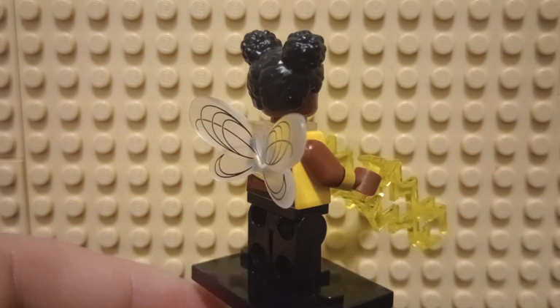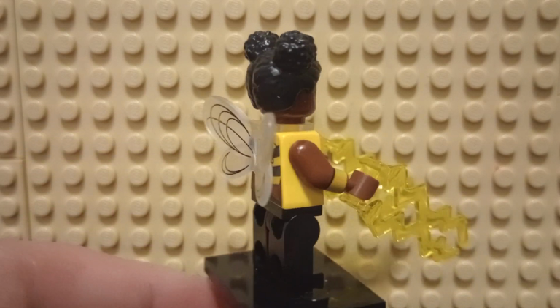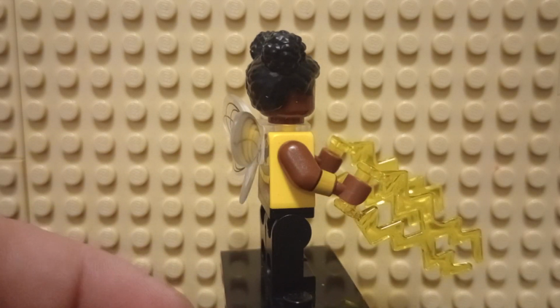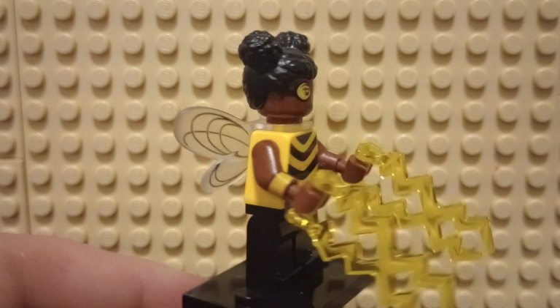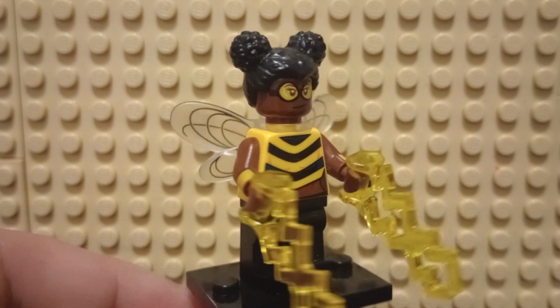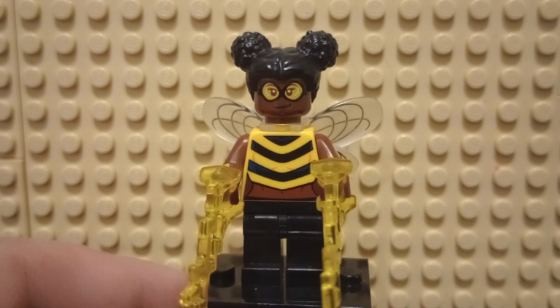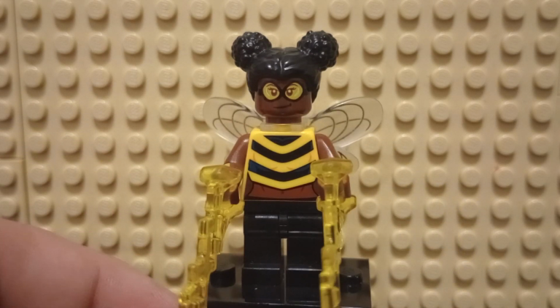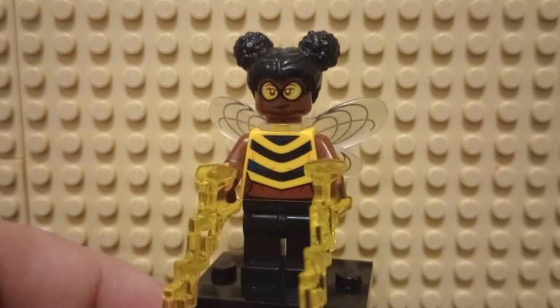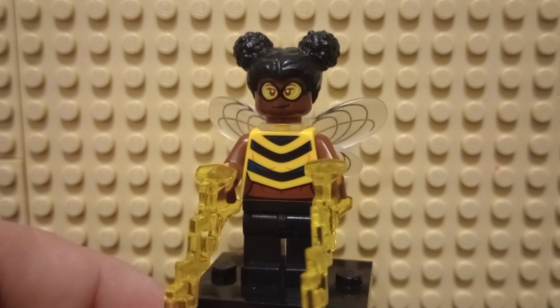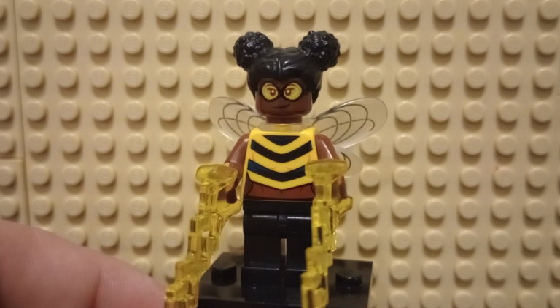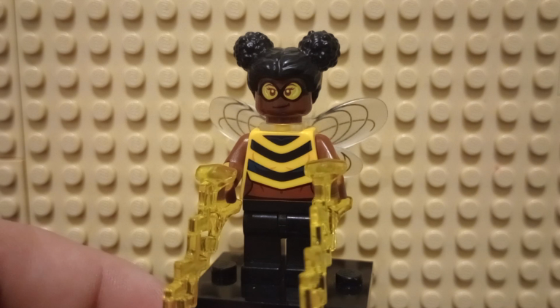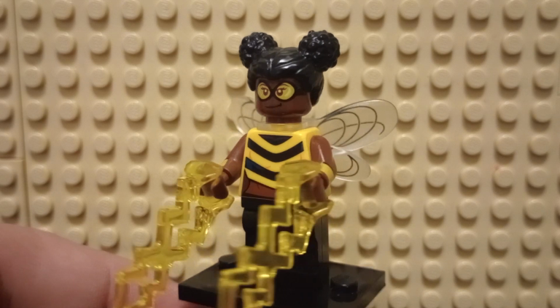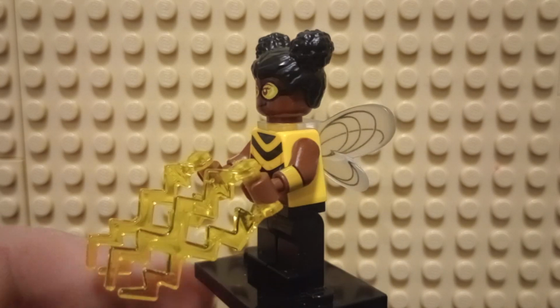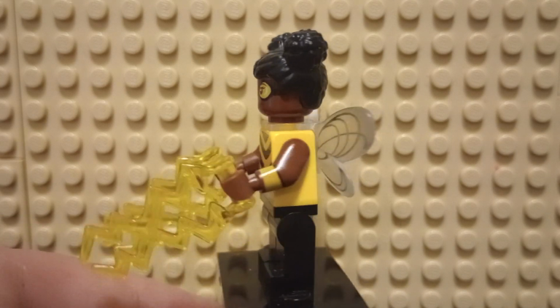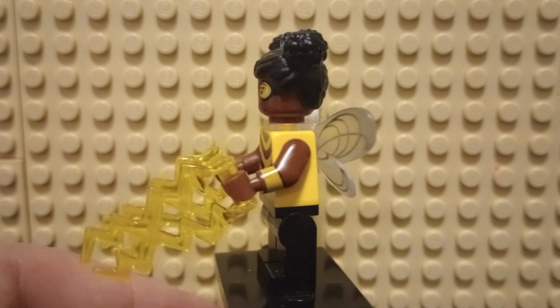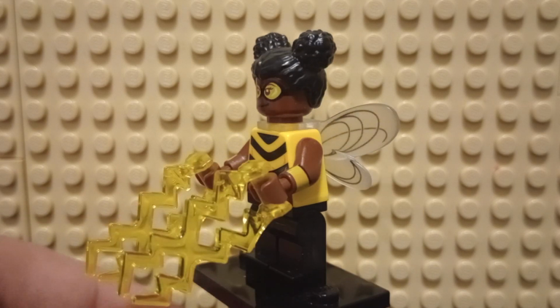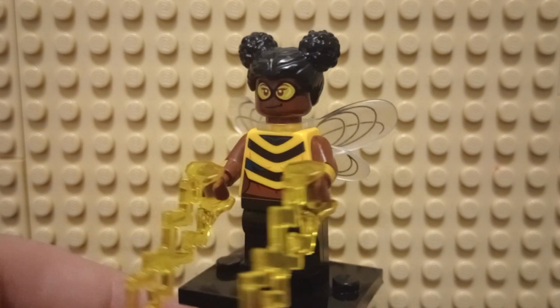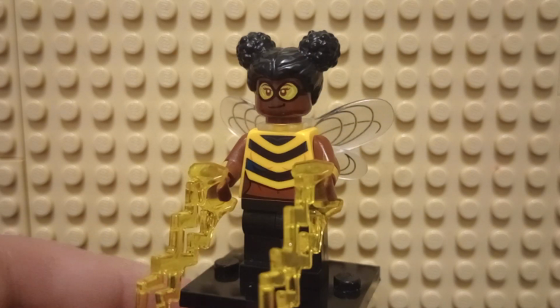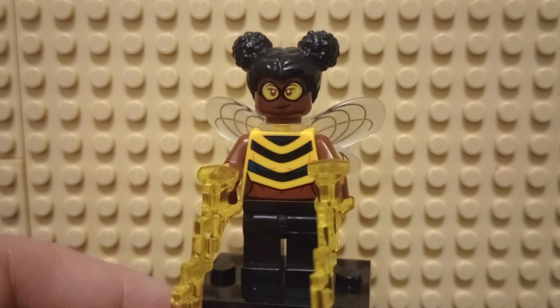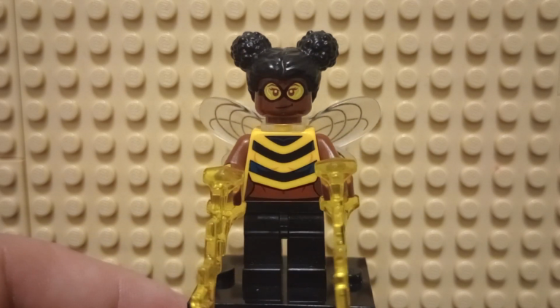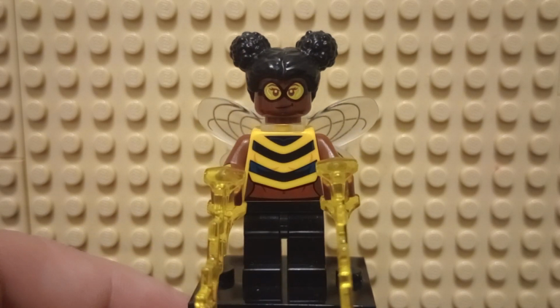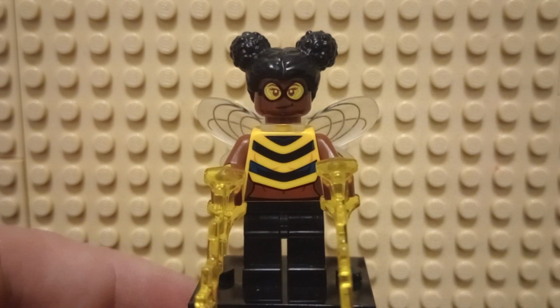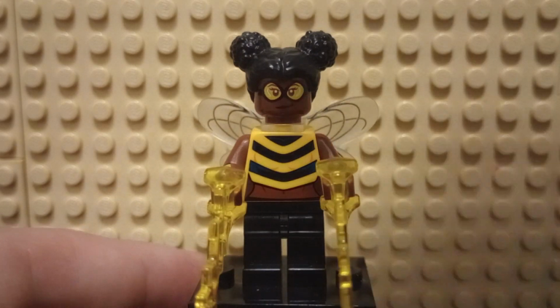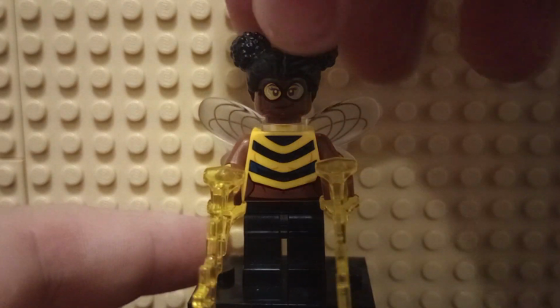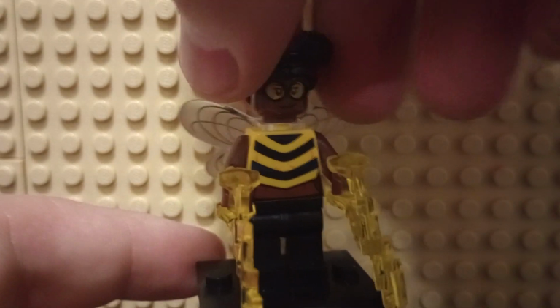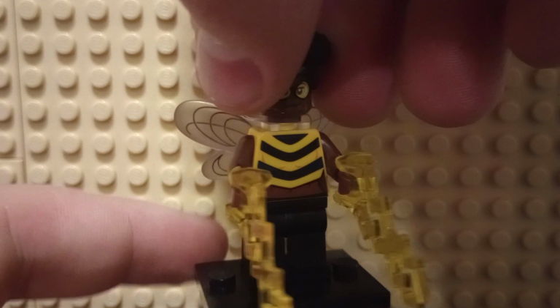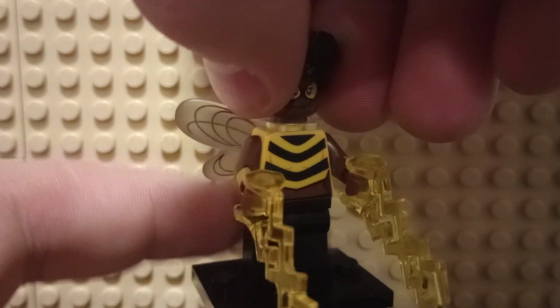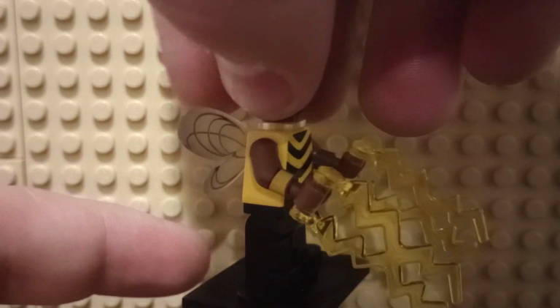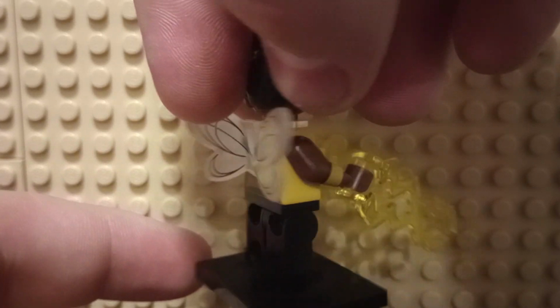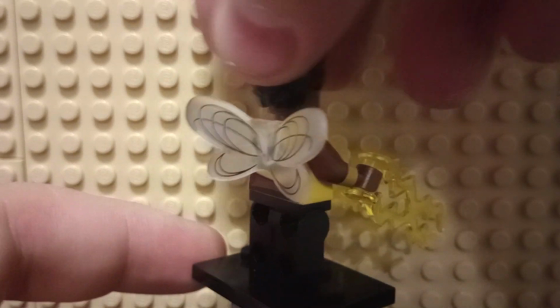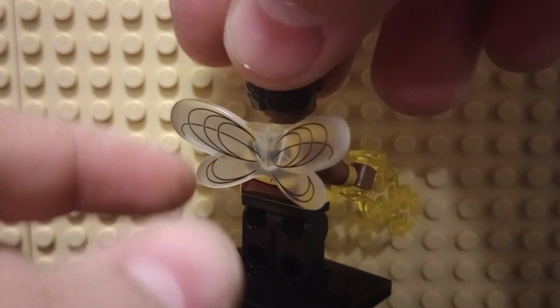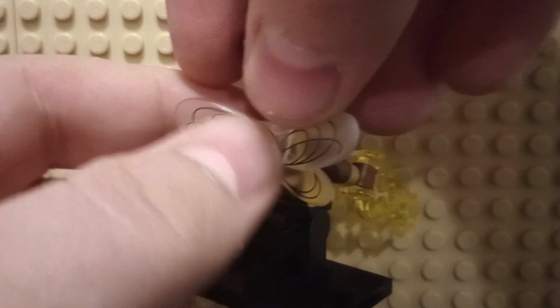Got a fantastic print all the way around. I wish that there was some printing on the legs, but she doesn't quite need it. Got some arm printing, and I love the look with her goggles, and I love this hair piece. And I do like the printing for her wings.